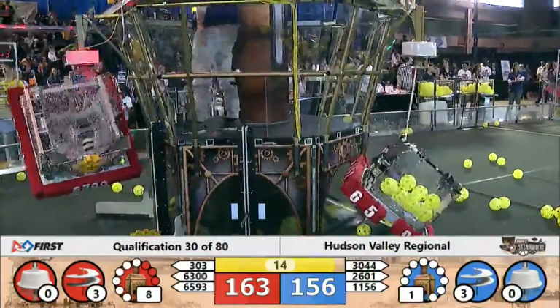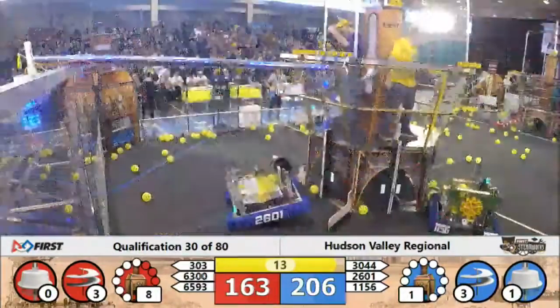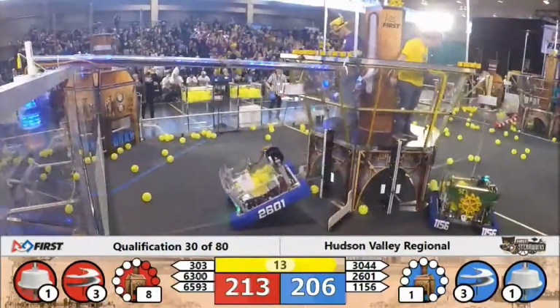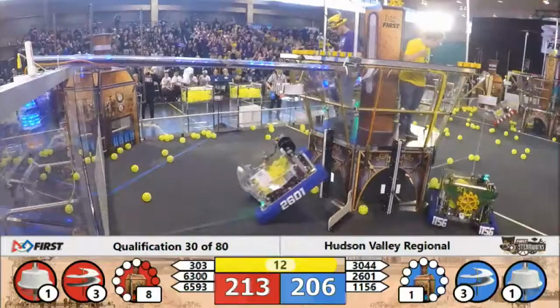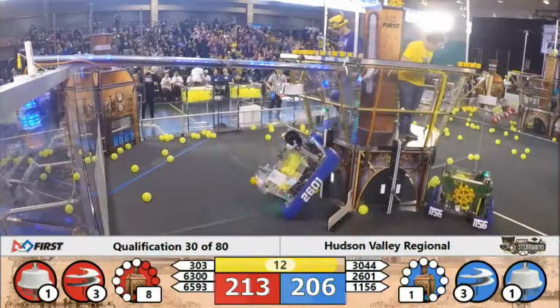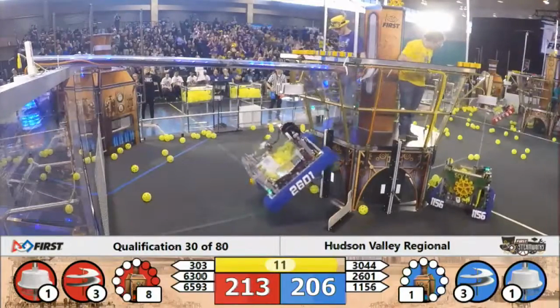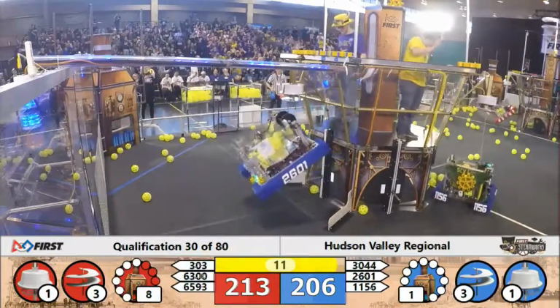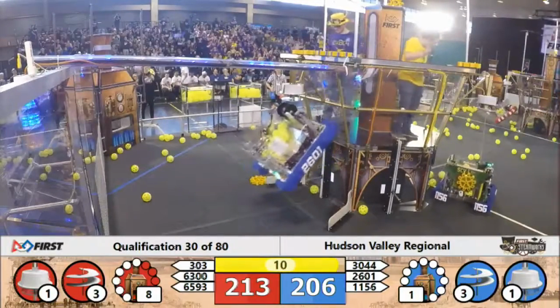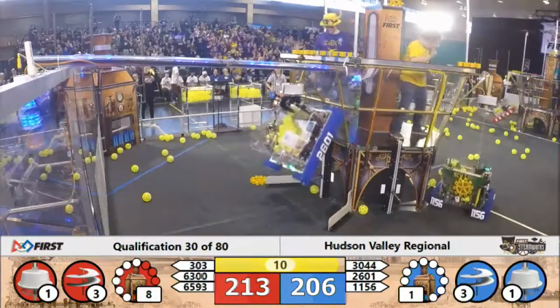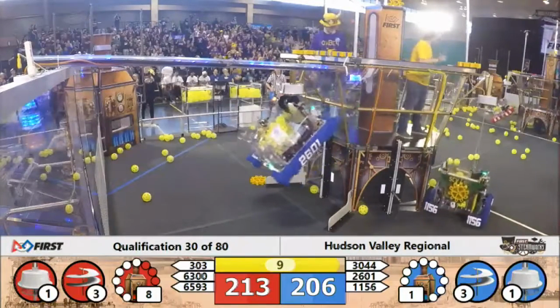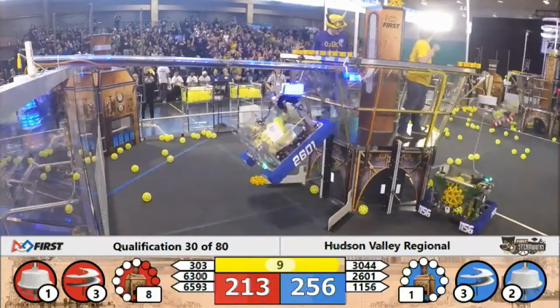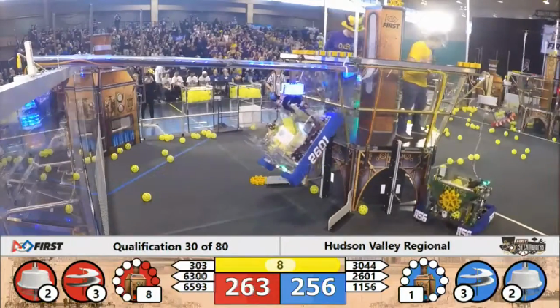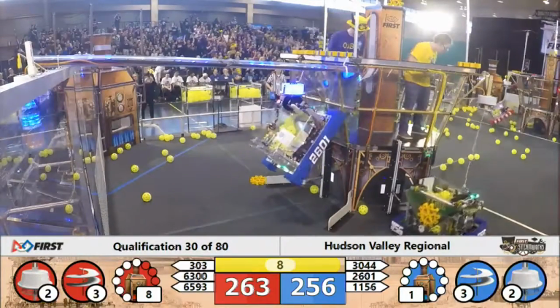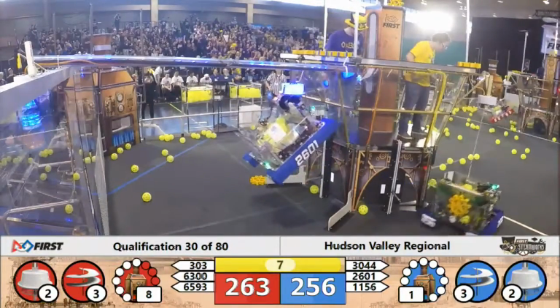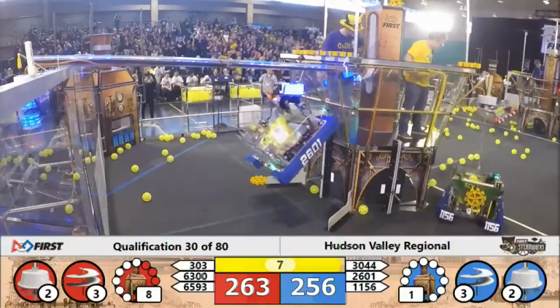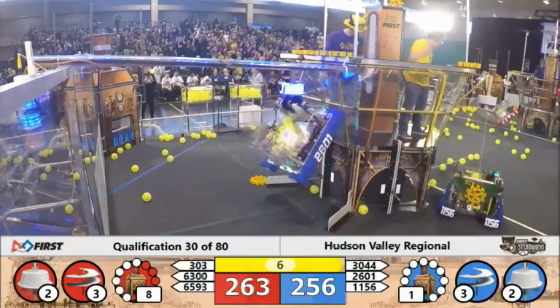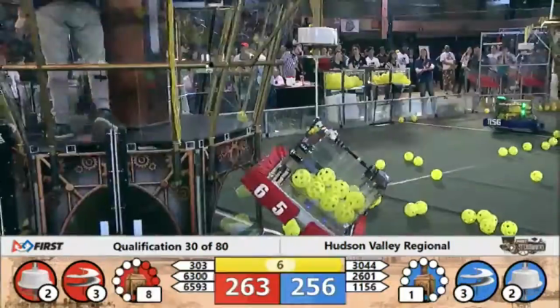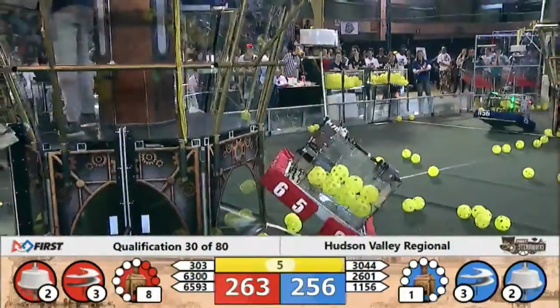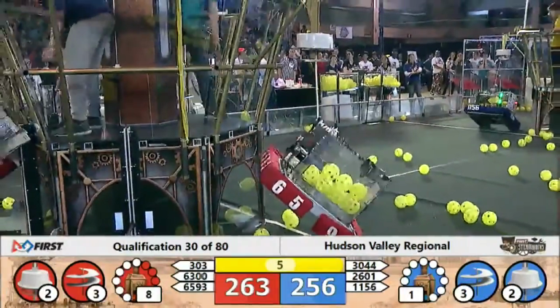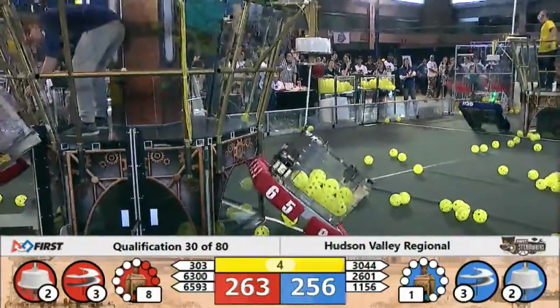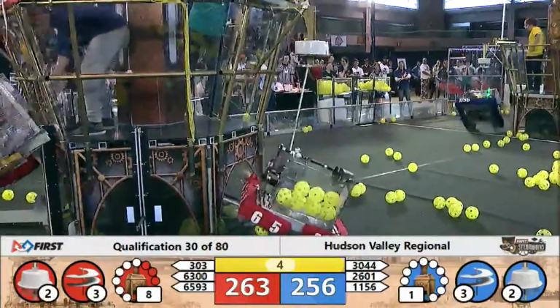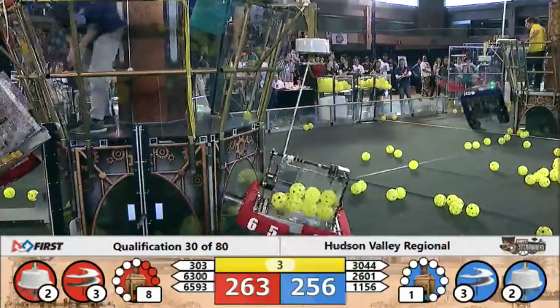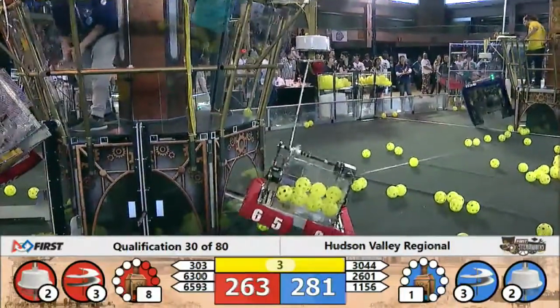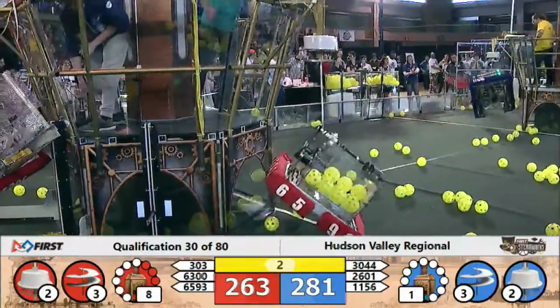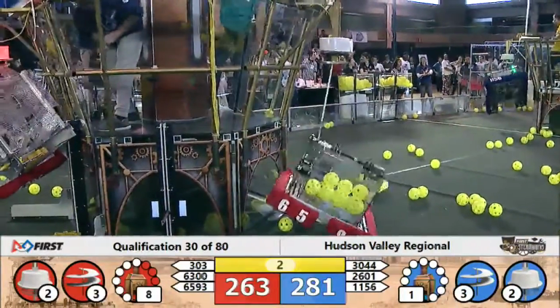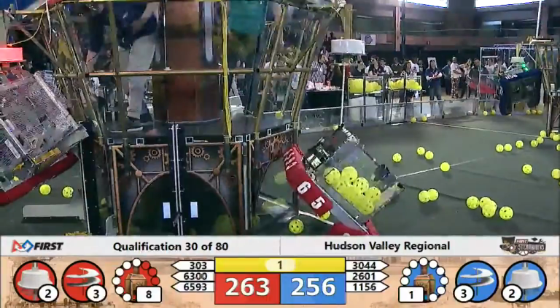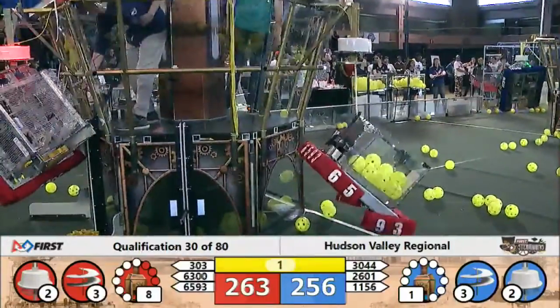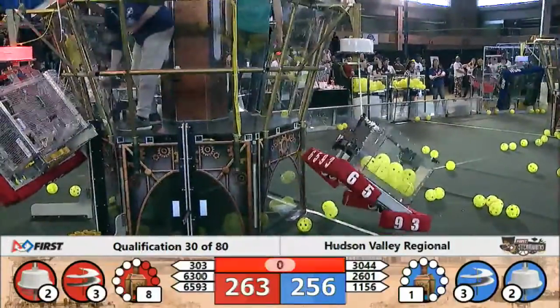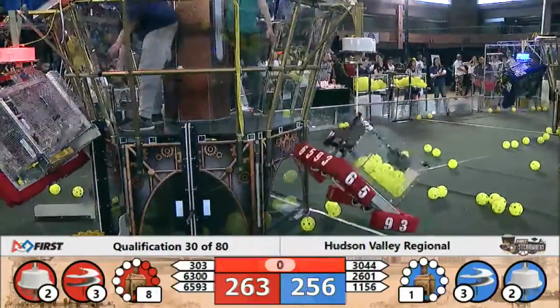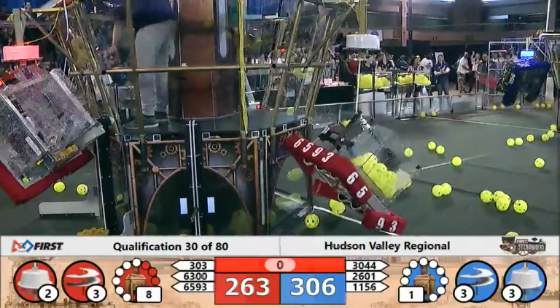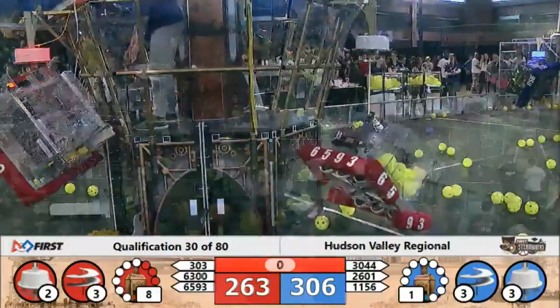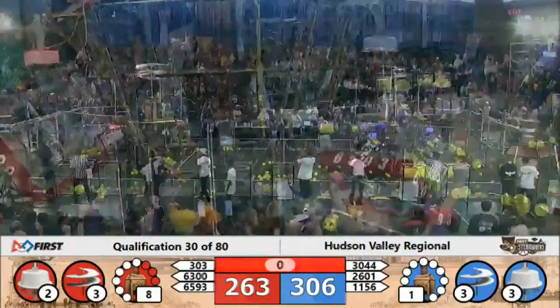3044 takes flight and it looks good. 6300 climbing, 303 to follow soon. Let's see if 6593 can come up — five seconds left, 4, 3, 2, 1. Can they get it? It looks good, right in the nick of time.